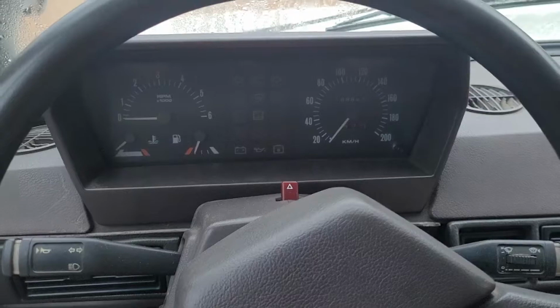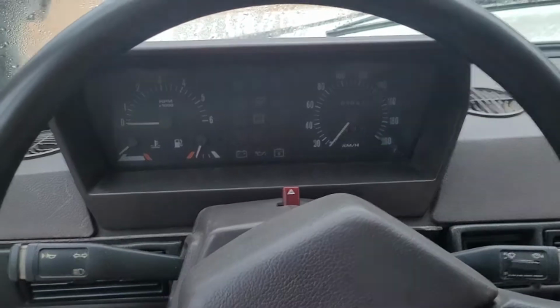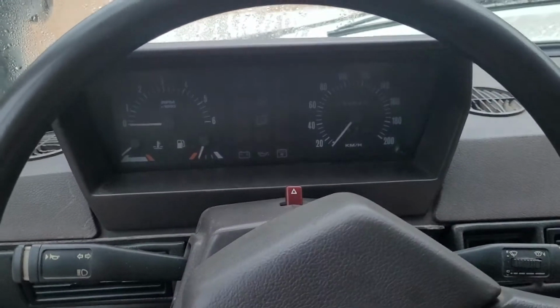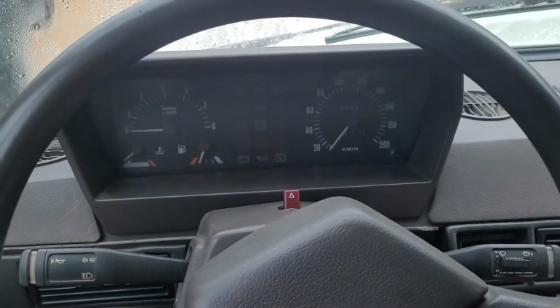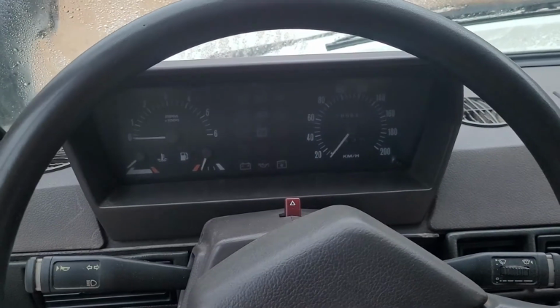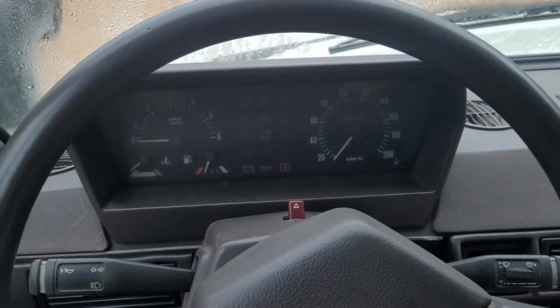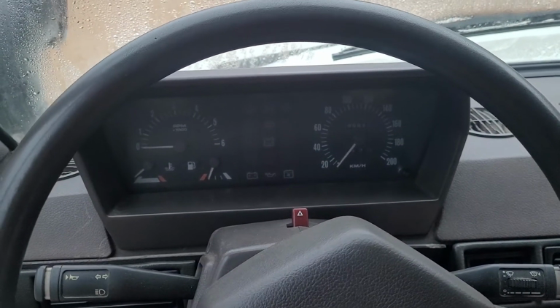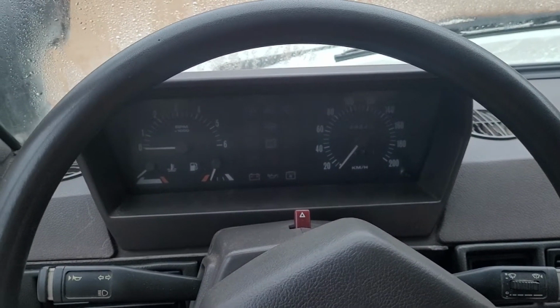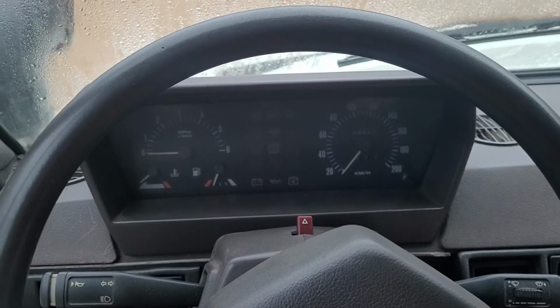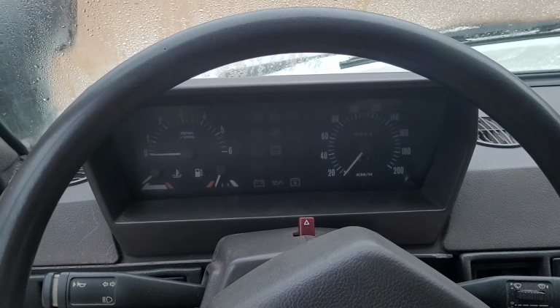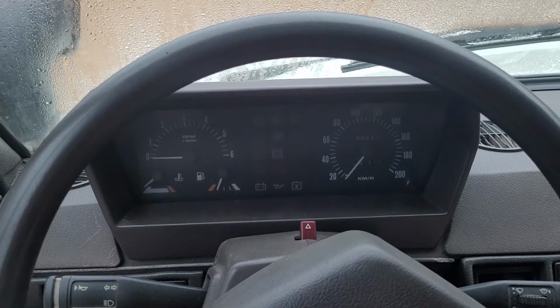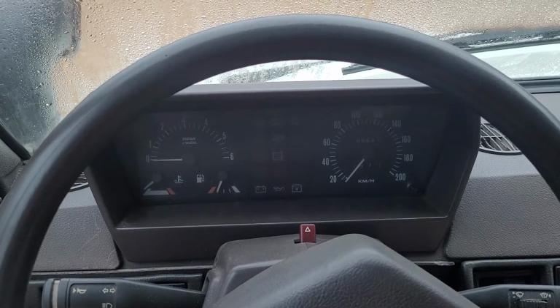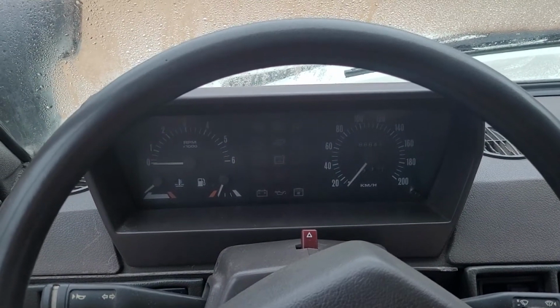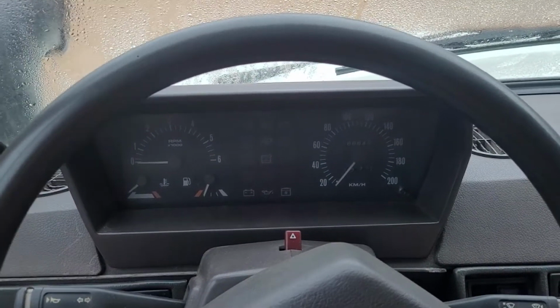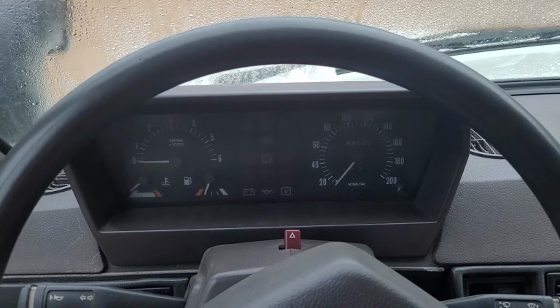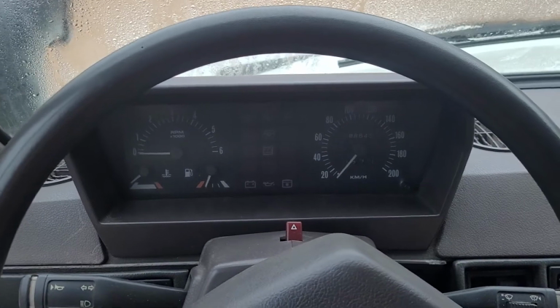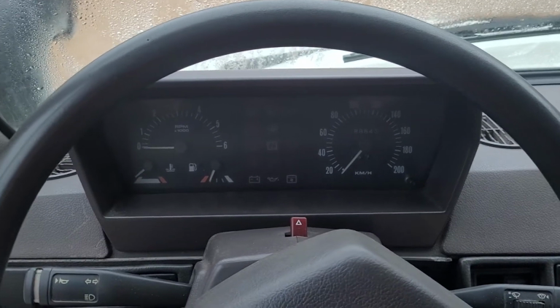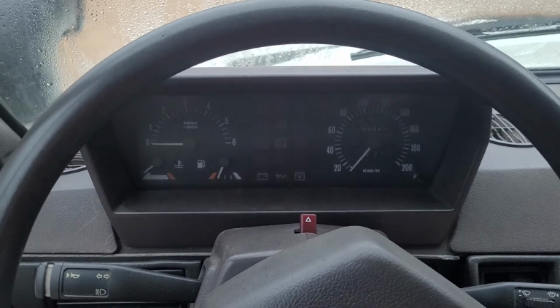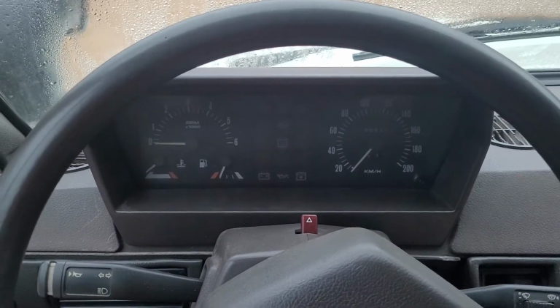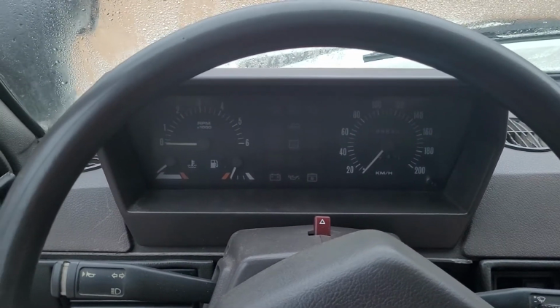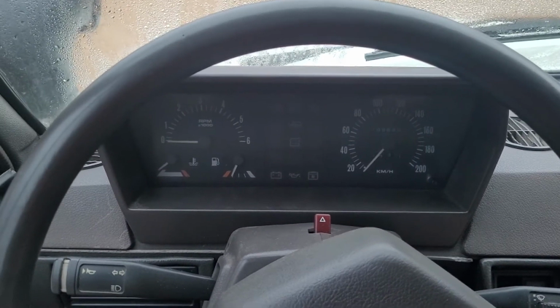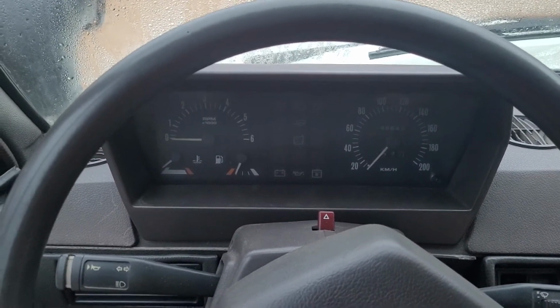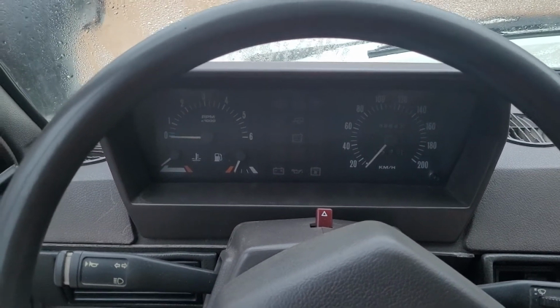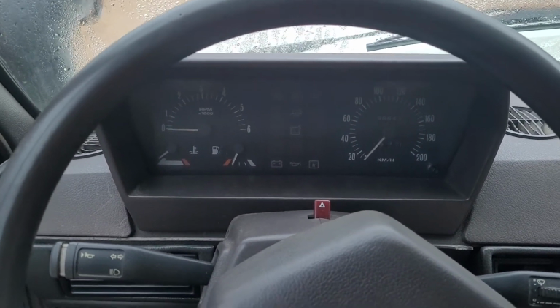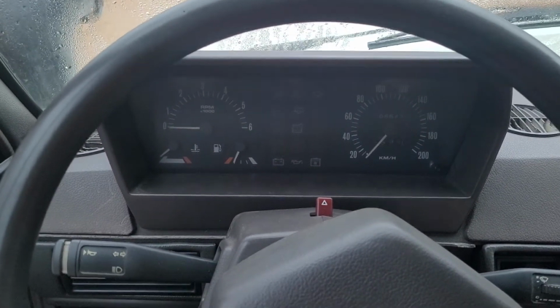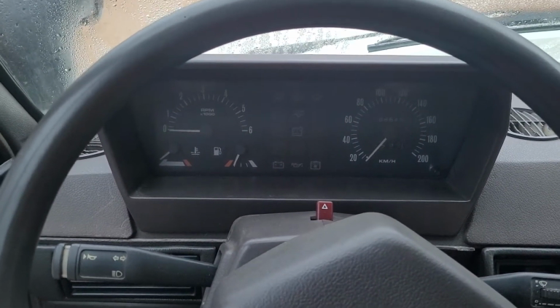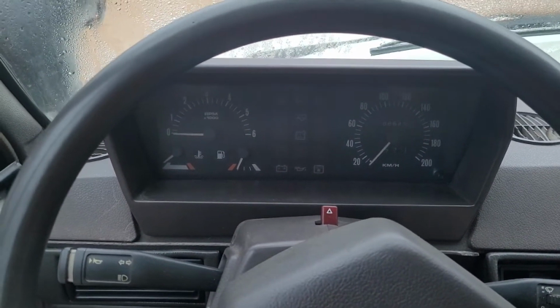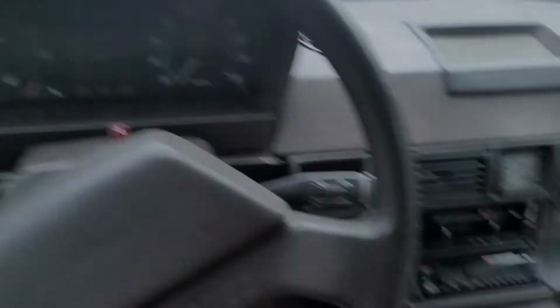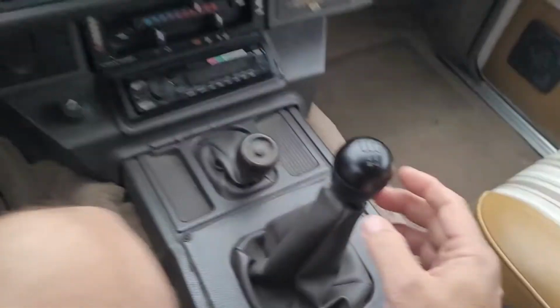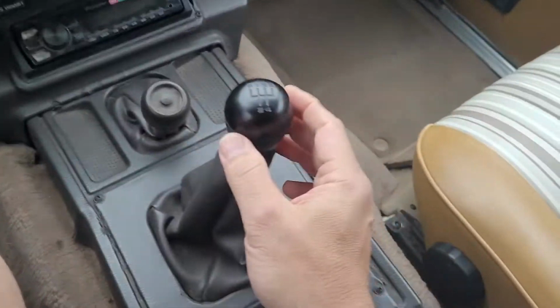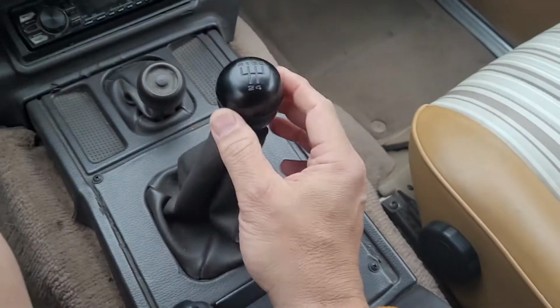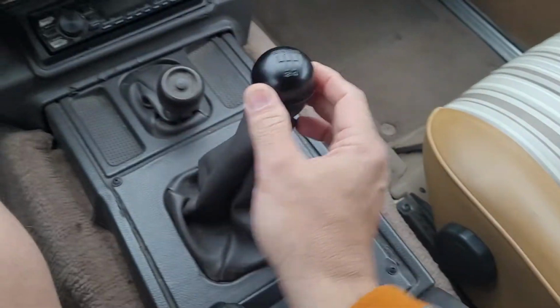Good morning. Today is December 26th, 2021. Happy holidays. Going to do a startup and interior function check of my Range Rover Classic, two-door, five-speed.